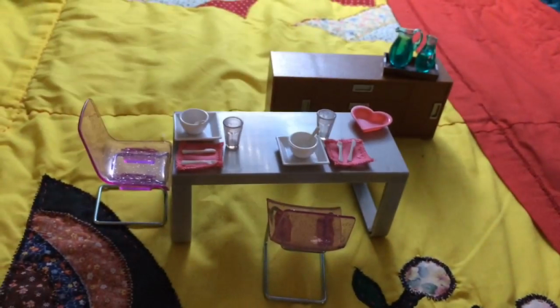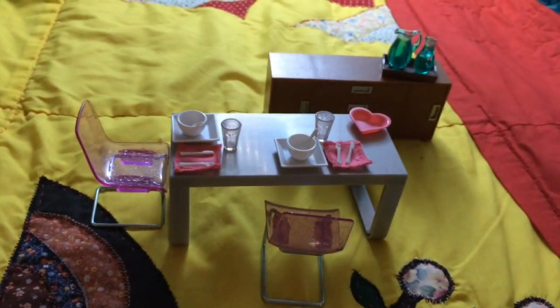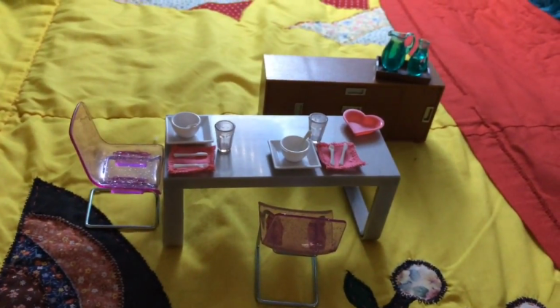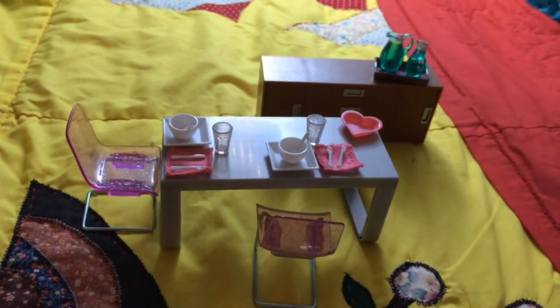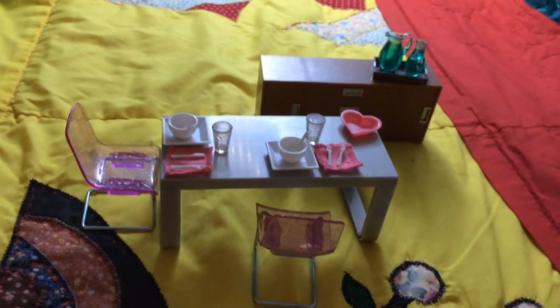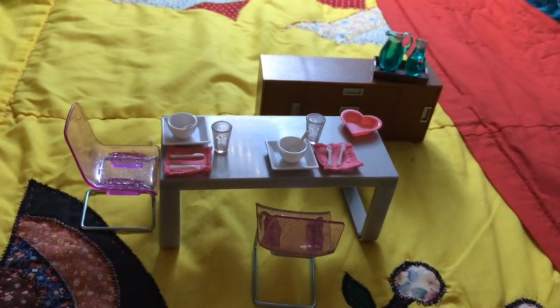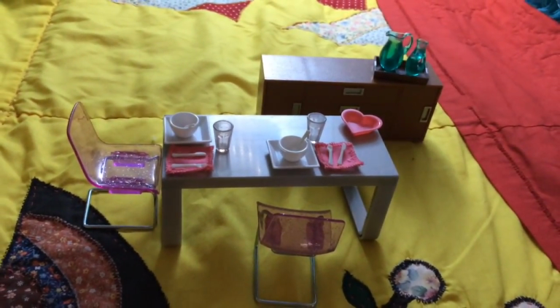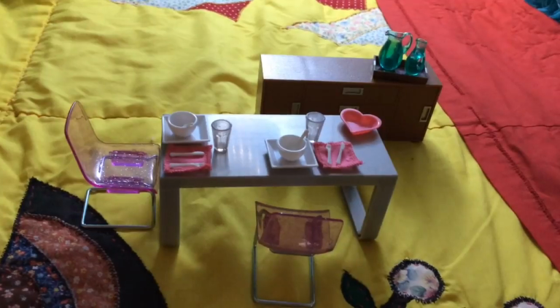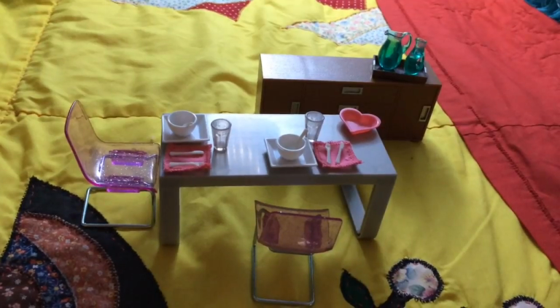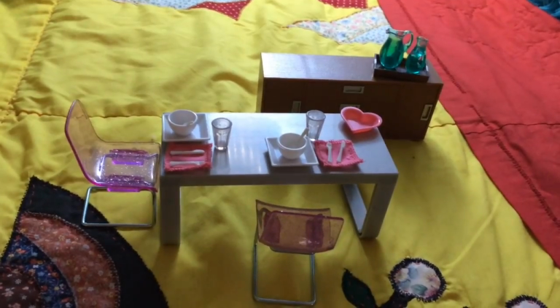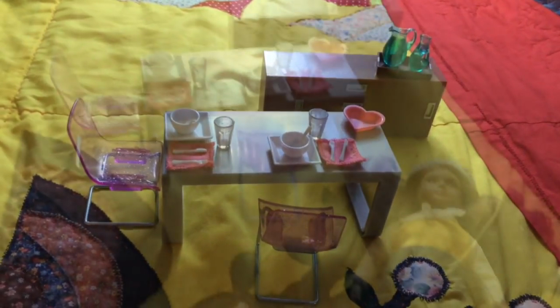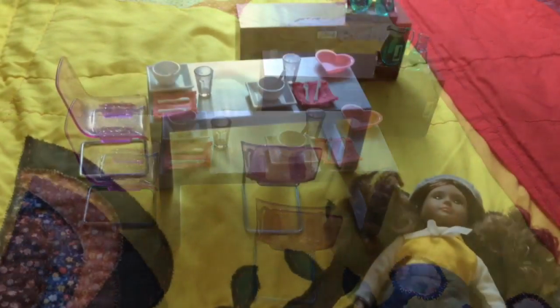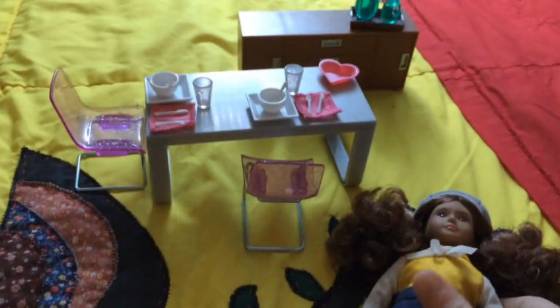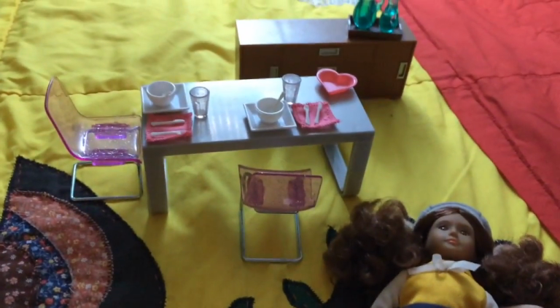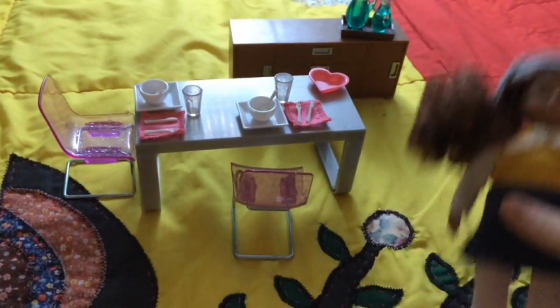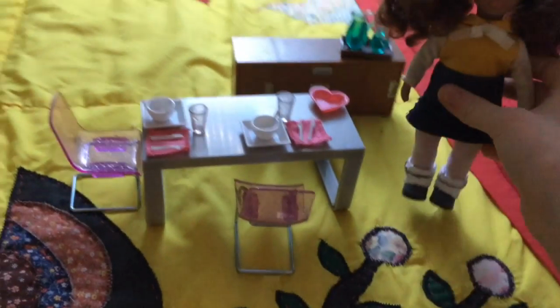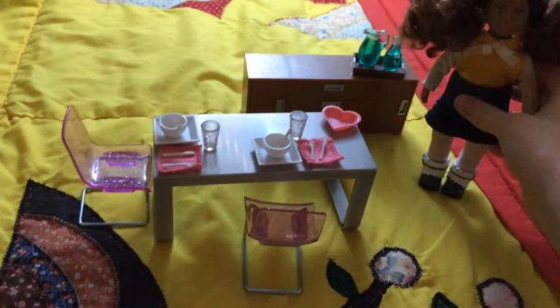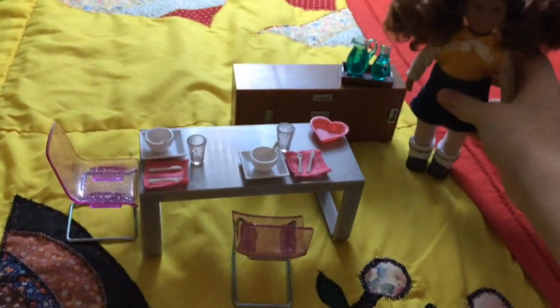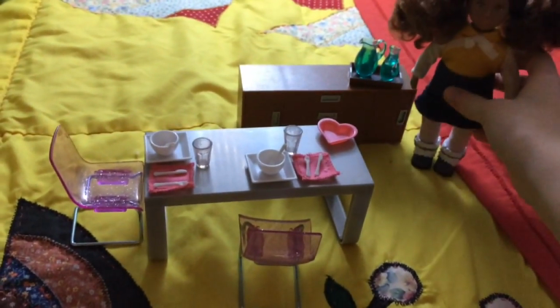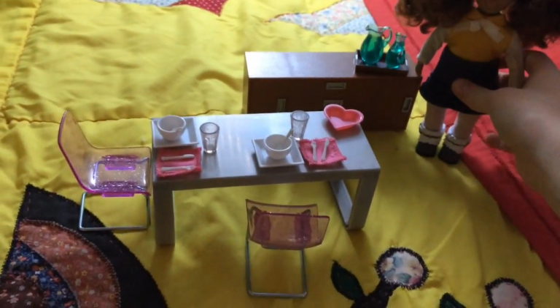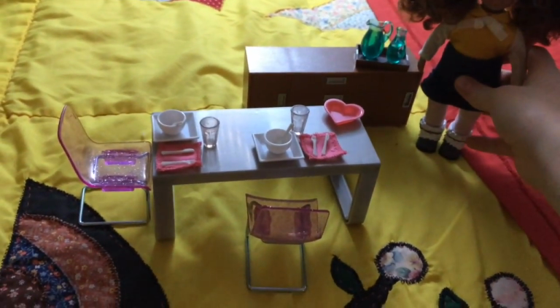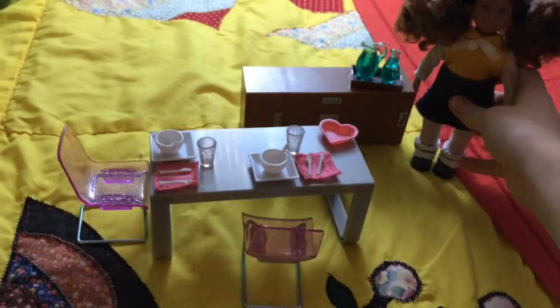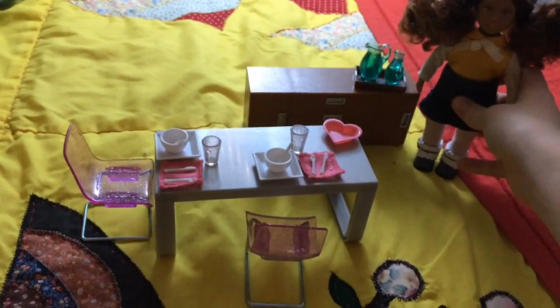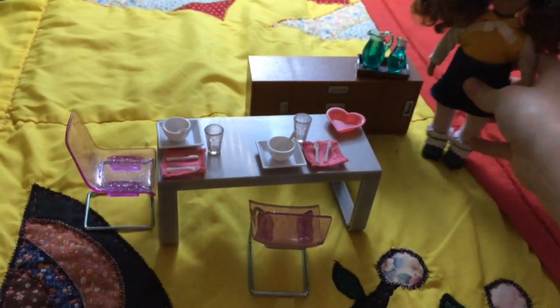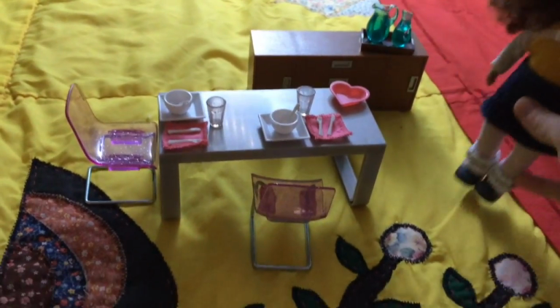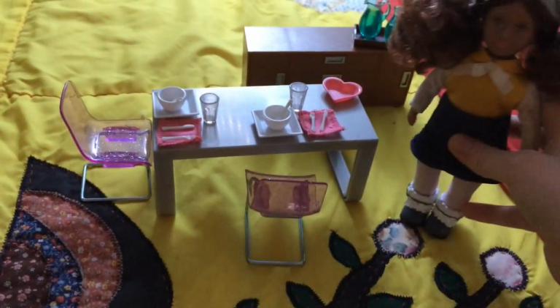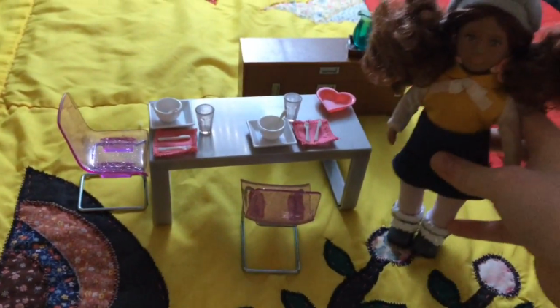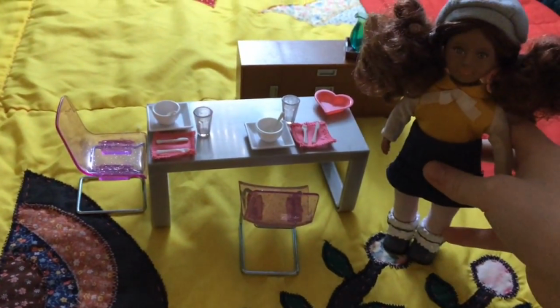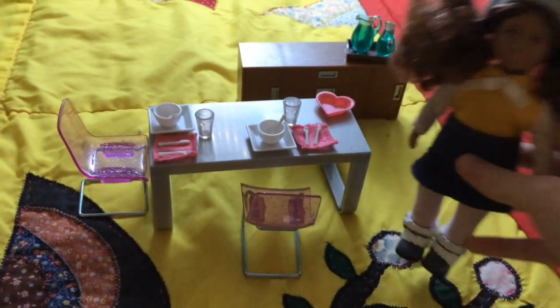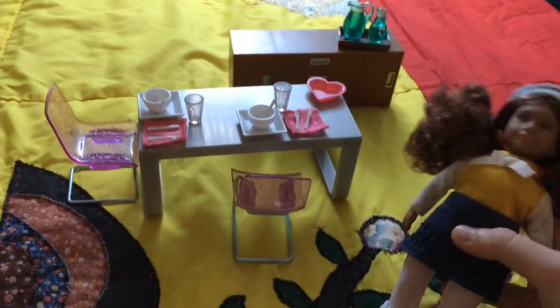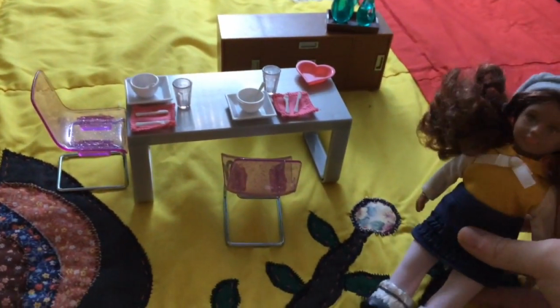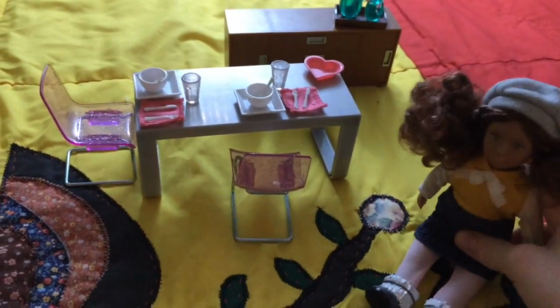So that is the set all laid out. This is a size comparison for the doll — that's how tall the shelf is, and this is how tall the table is.